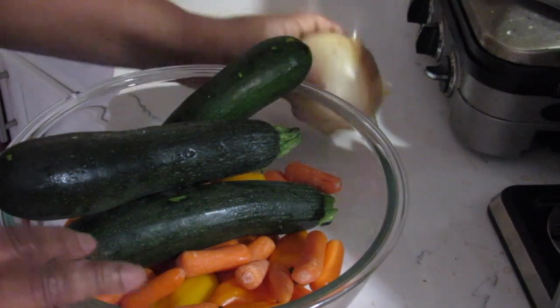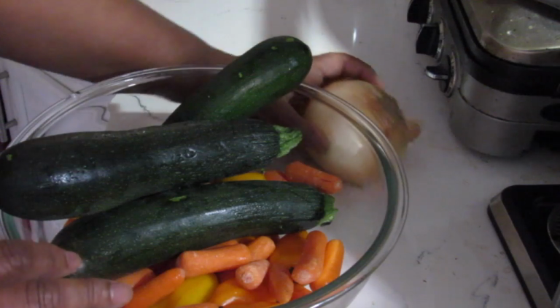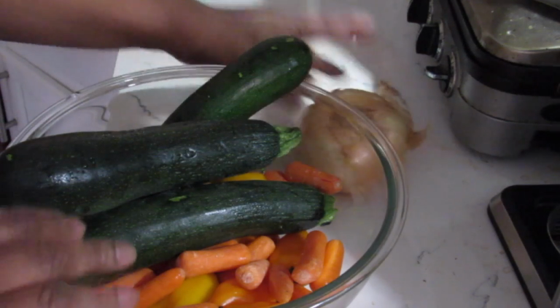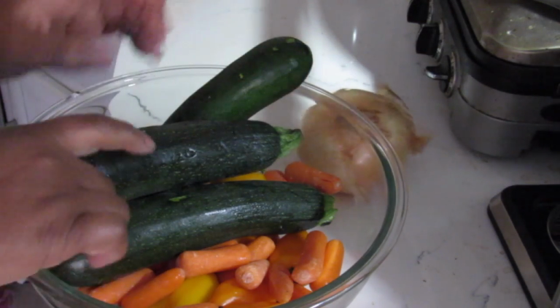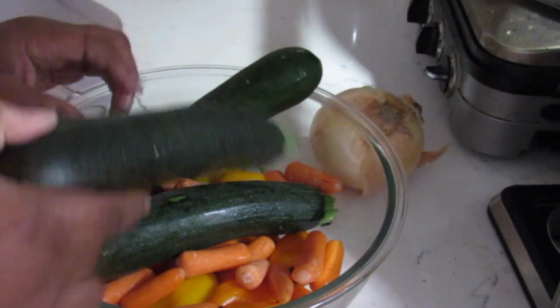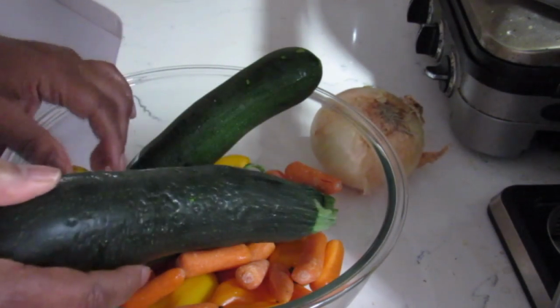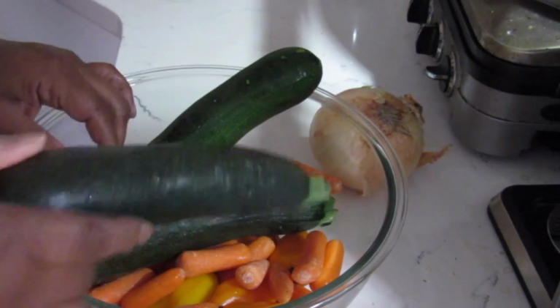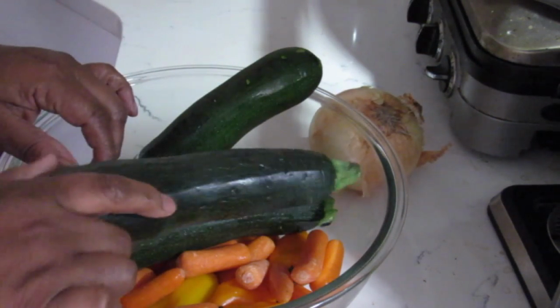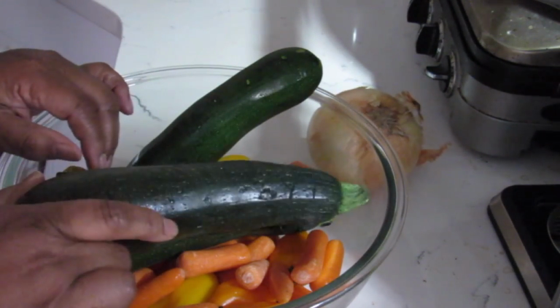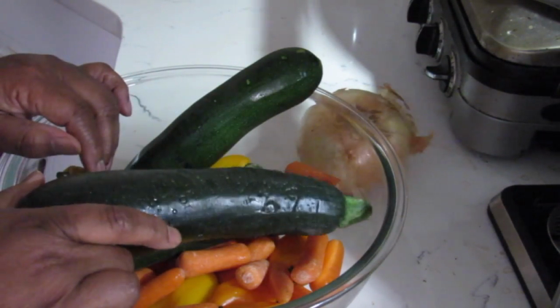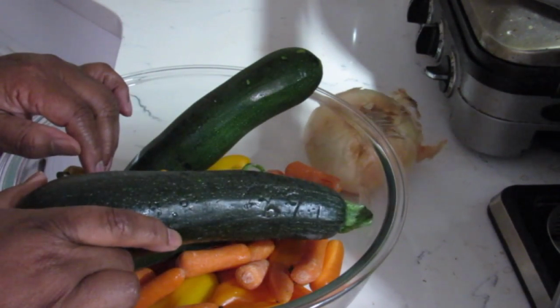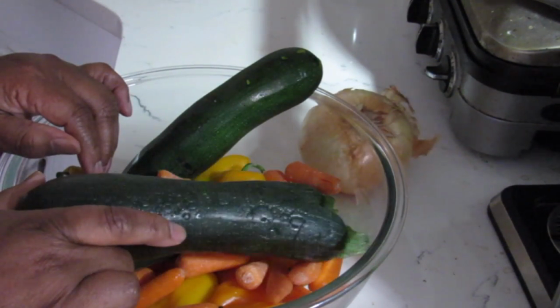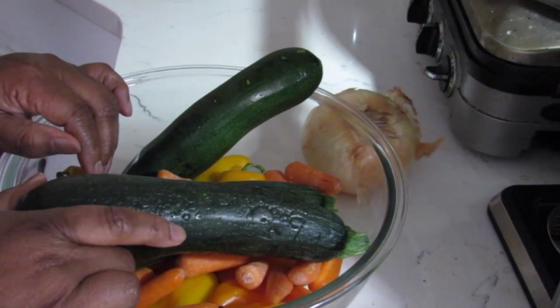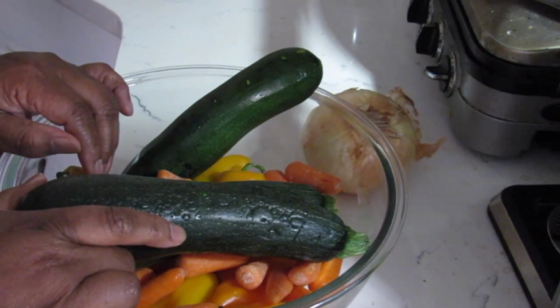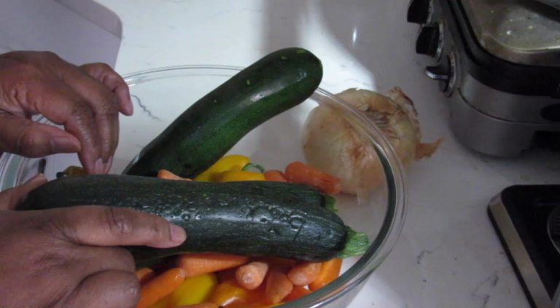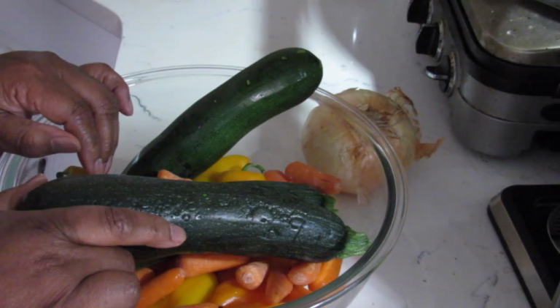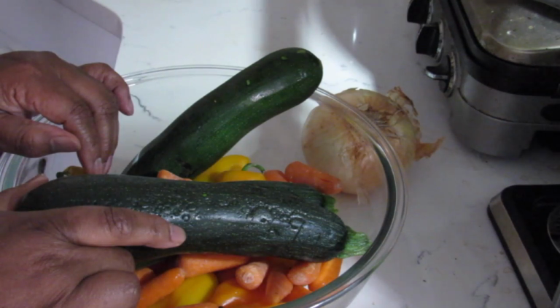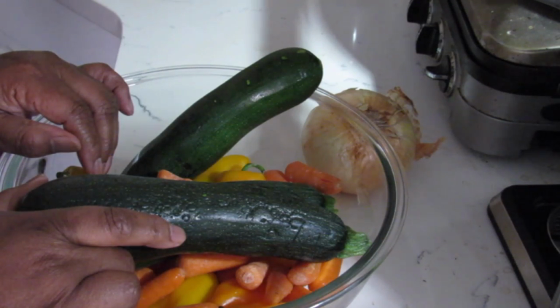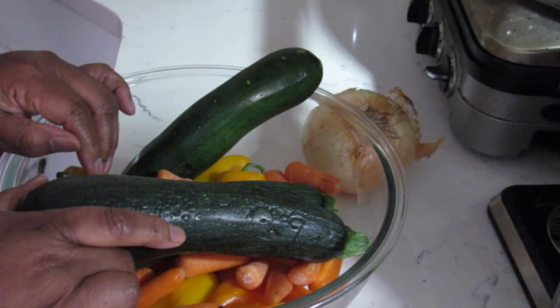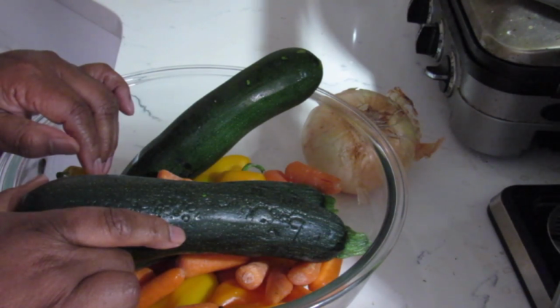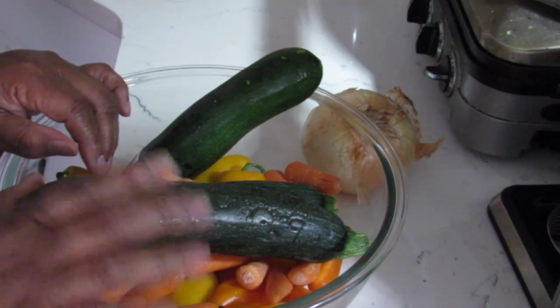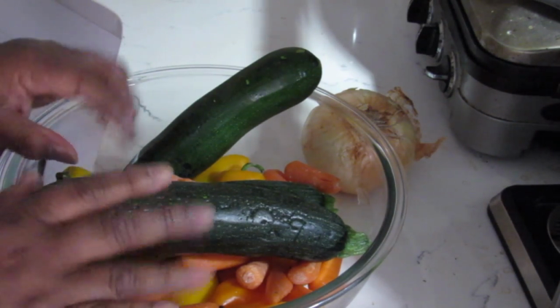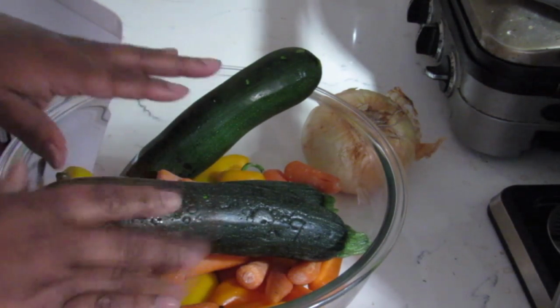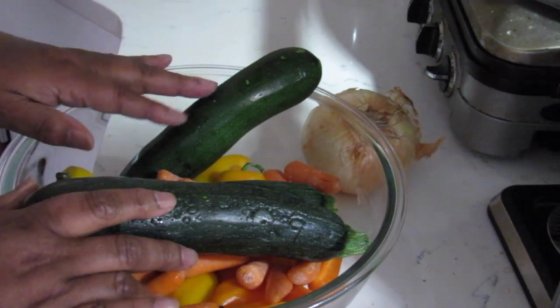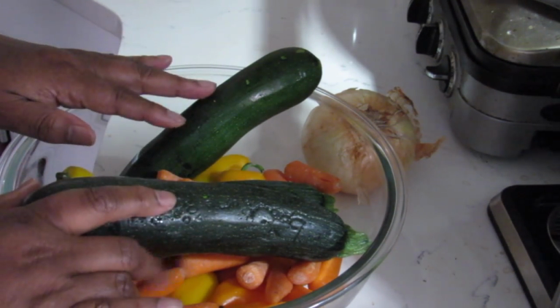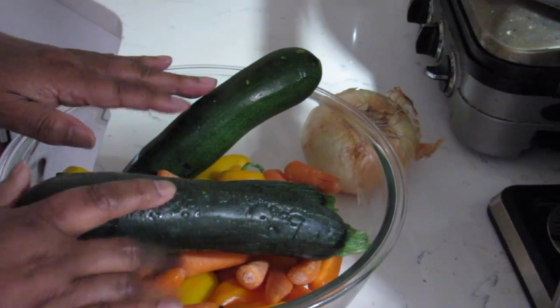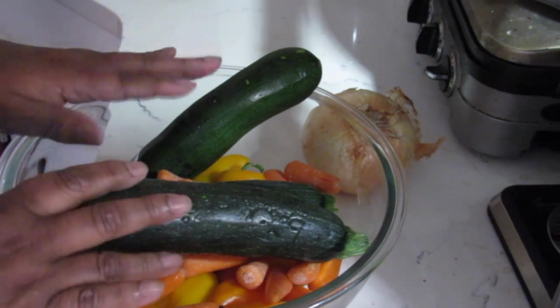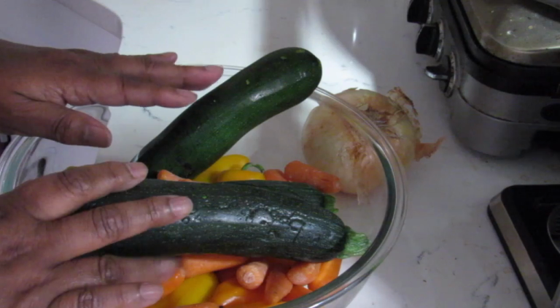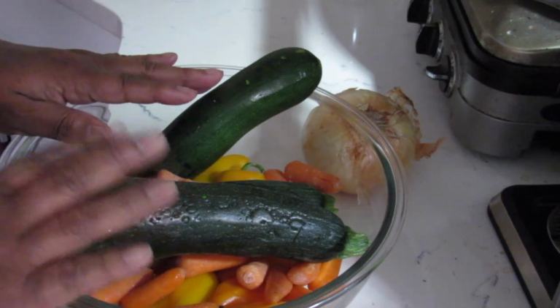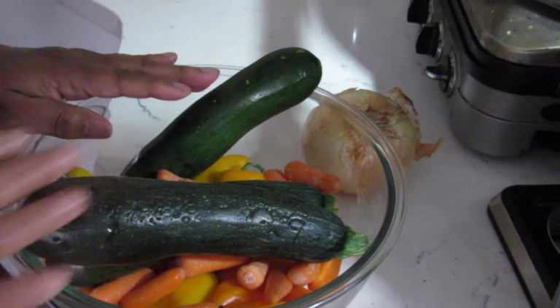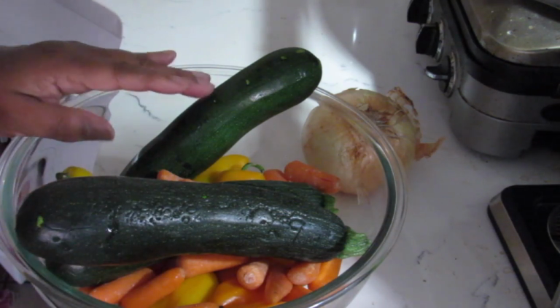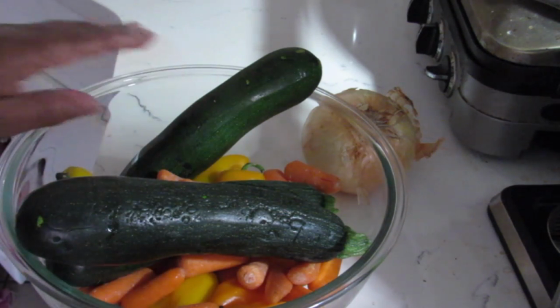What I'm going to do is clean all this and put a drop of vinegar — like a tablespoon of vinegar — in this bowl full of water, wash the vegetables, and I'm going to come back to you.